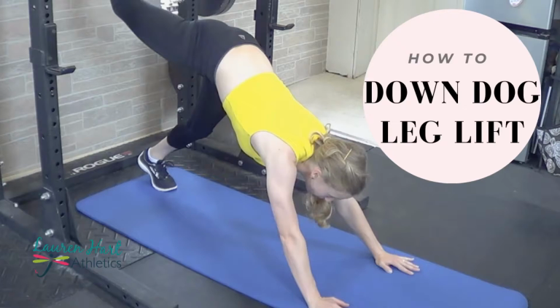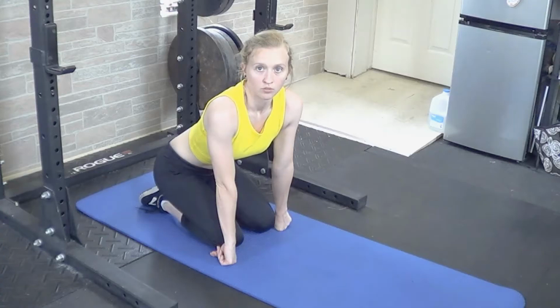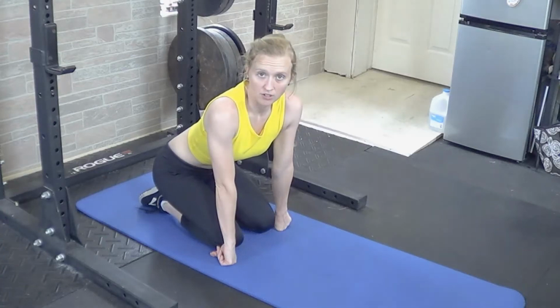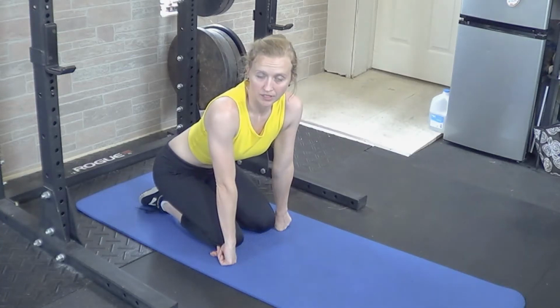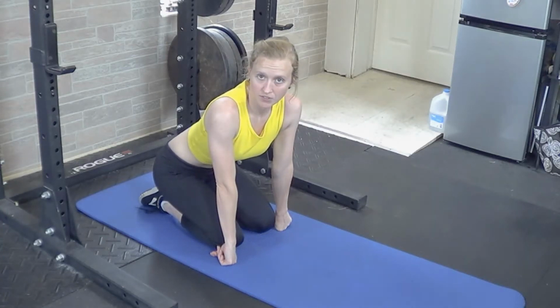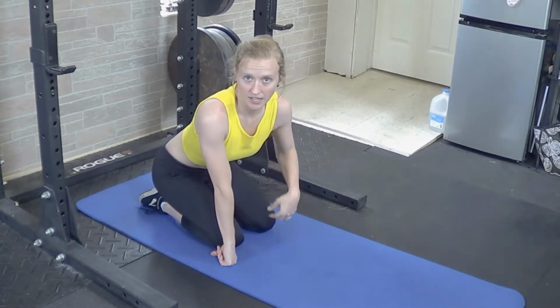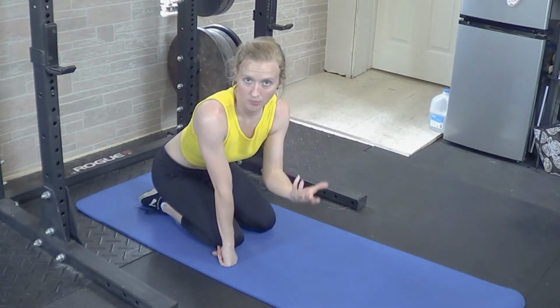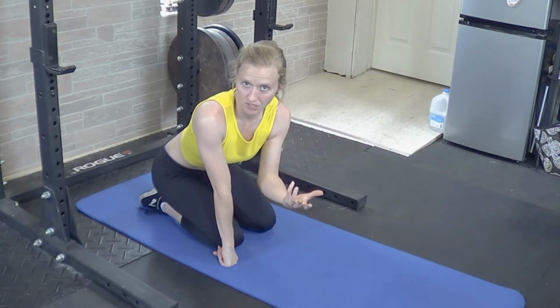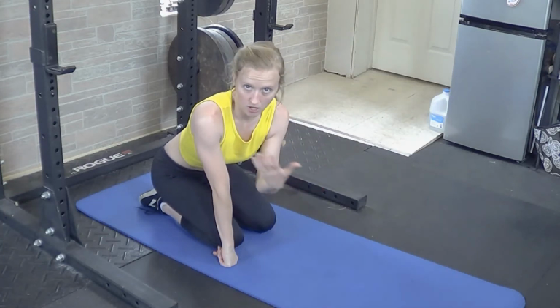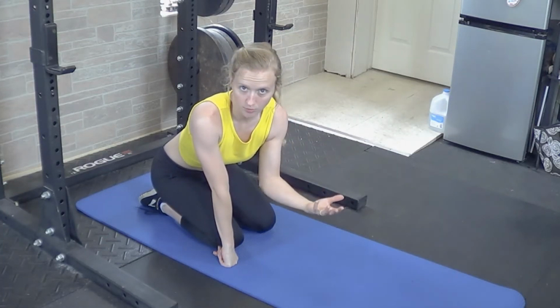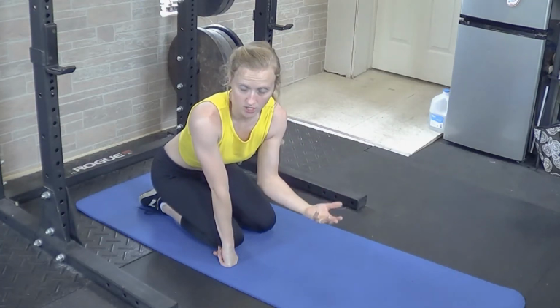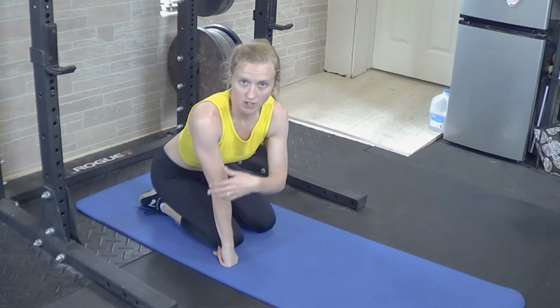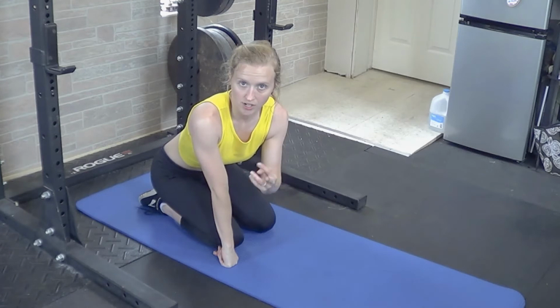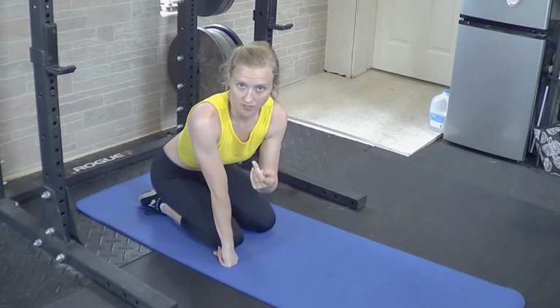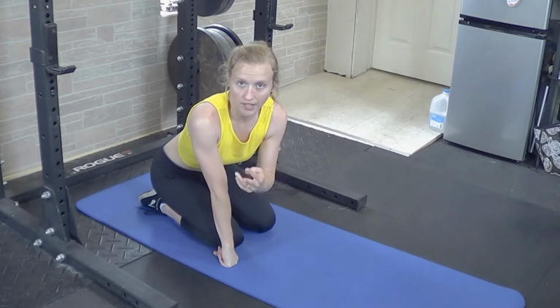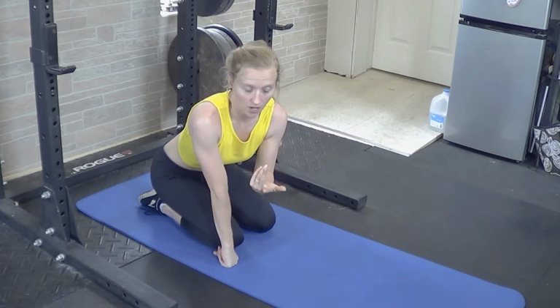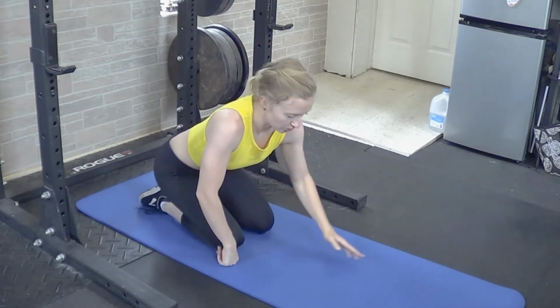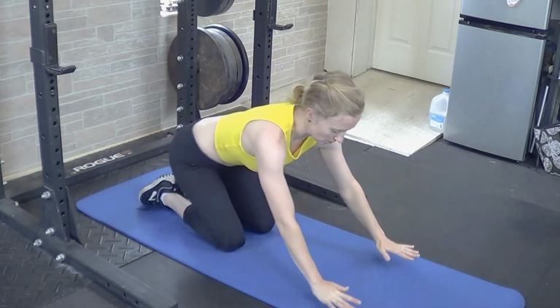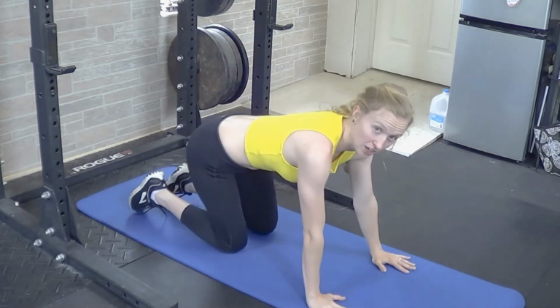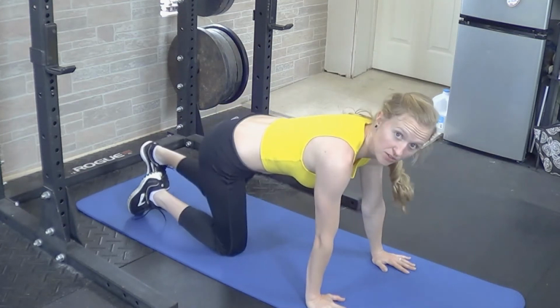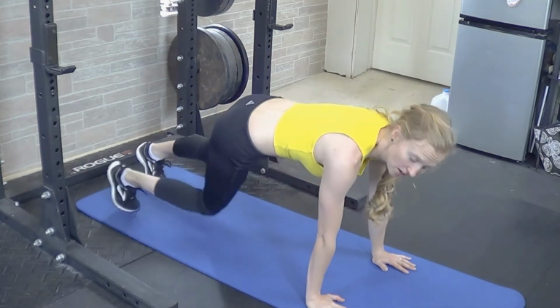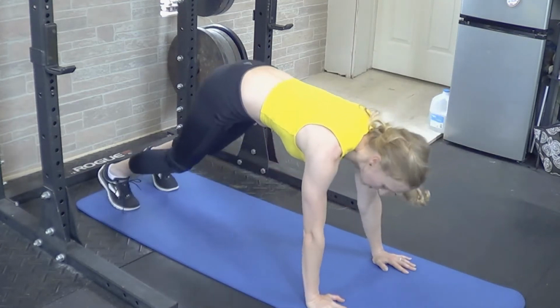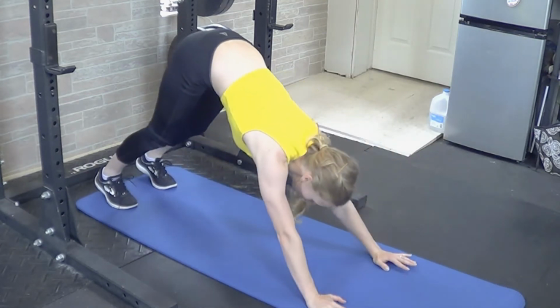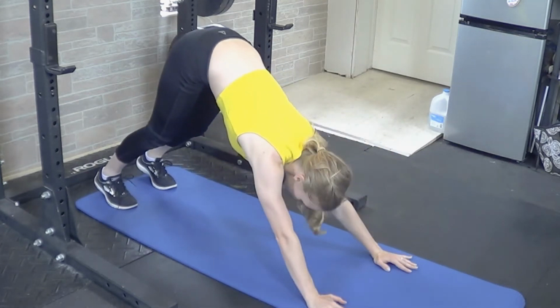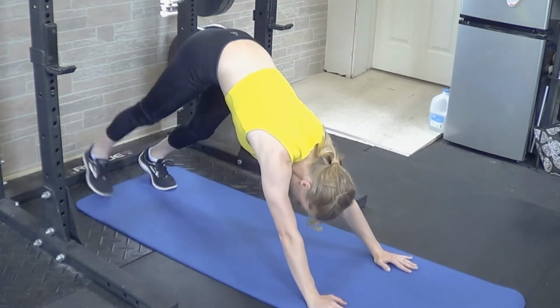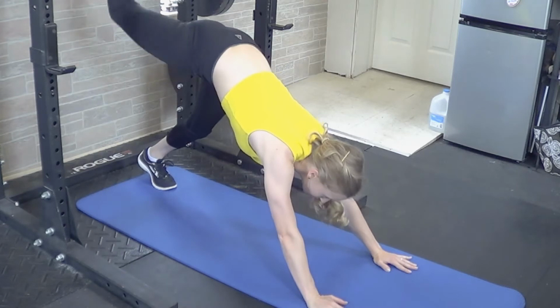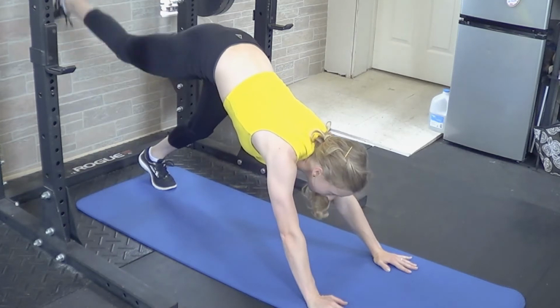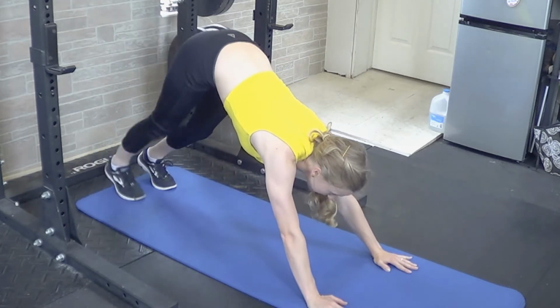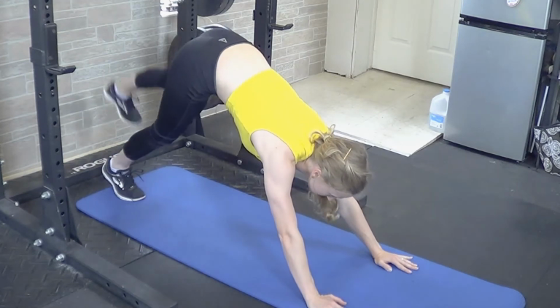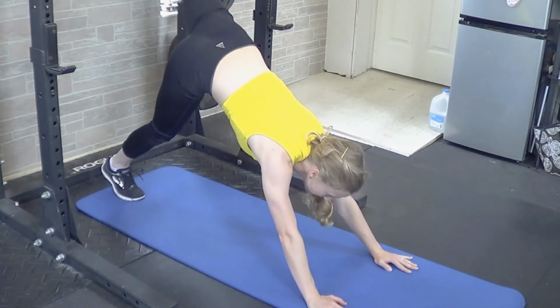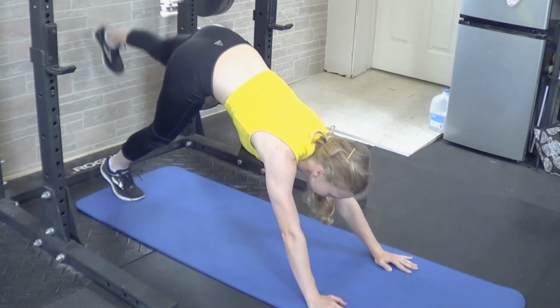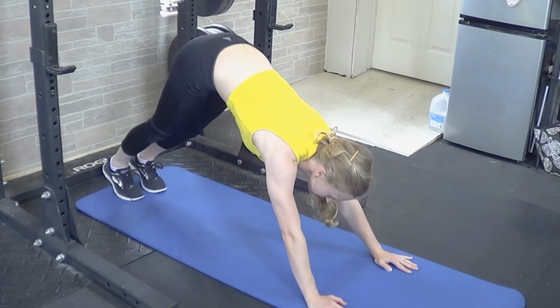For a down dog with leg lifts, you're going to get in a typical down dog yoga position and just alternate lifting one leg and then the other for your warm-up. Hands are going to go down, feet back, hips up, lift one leg, place it down, other leg down.